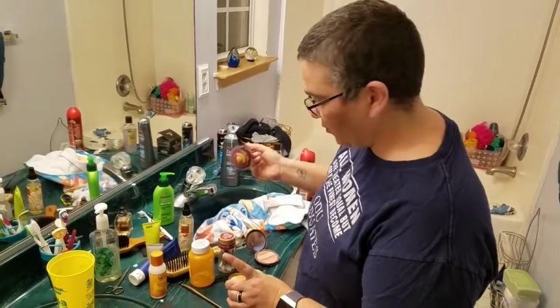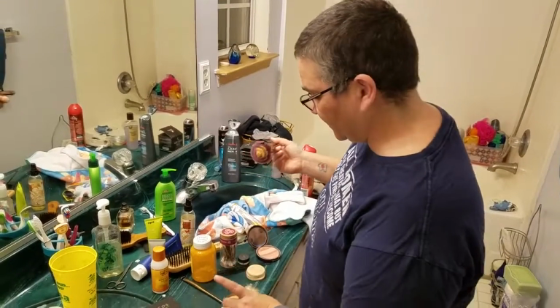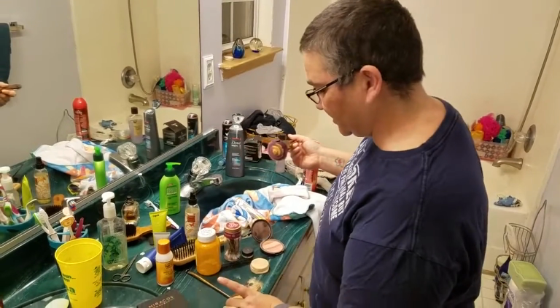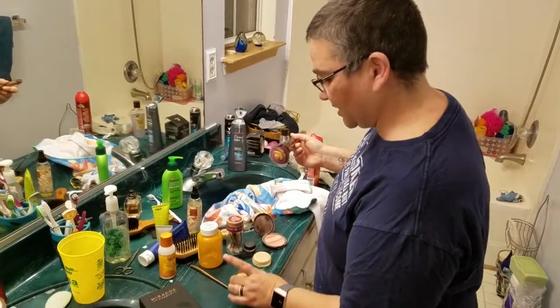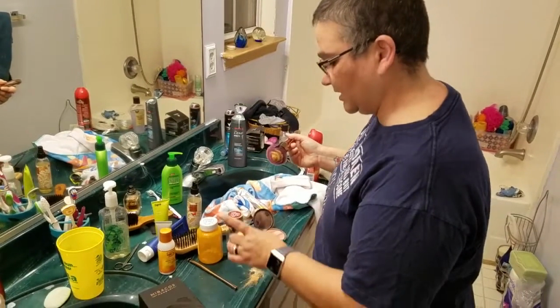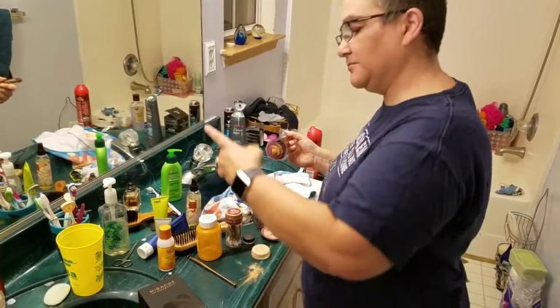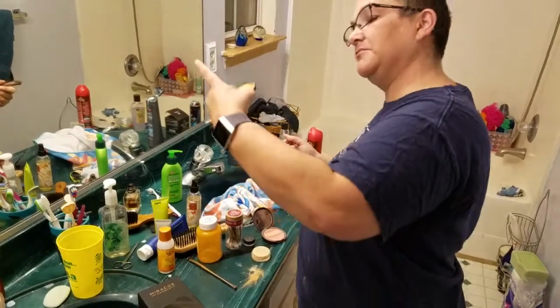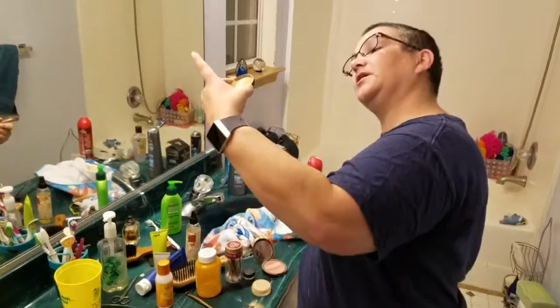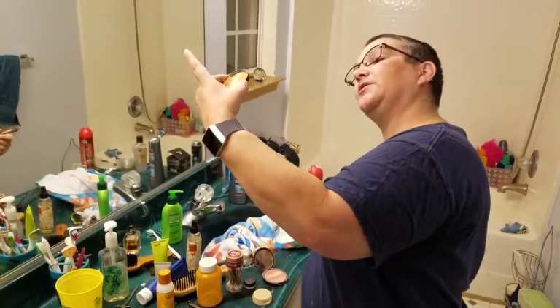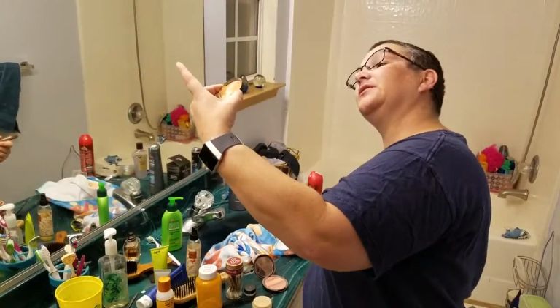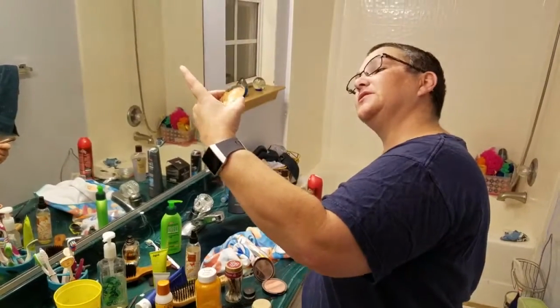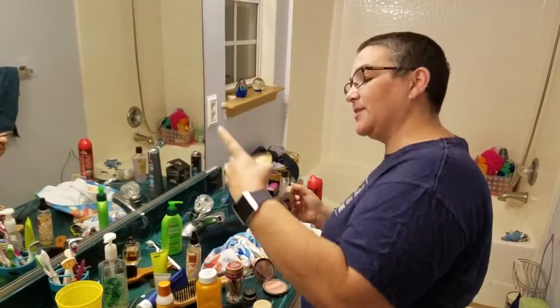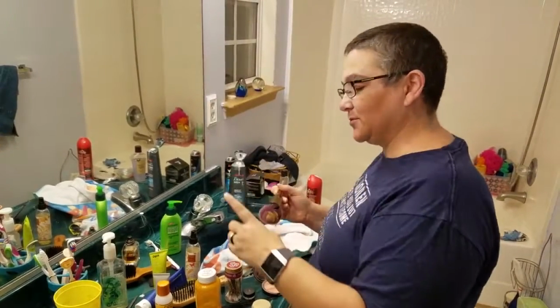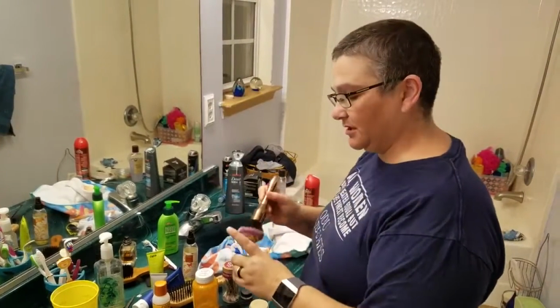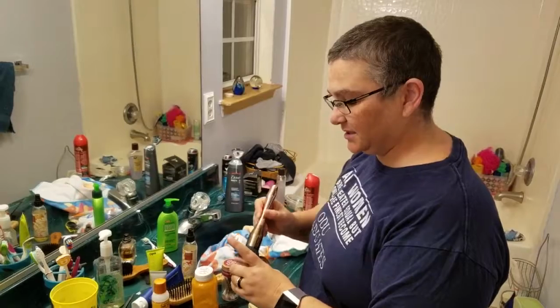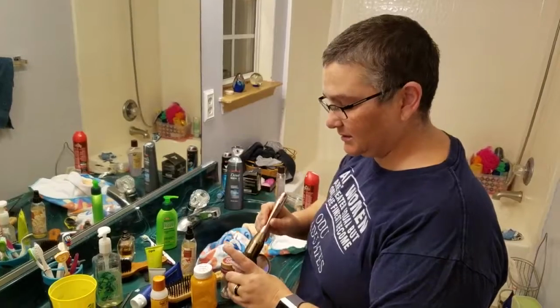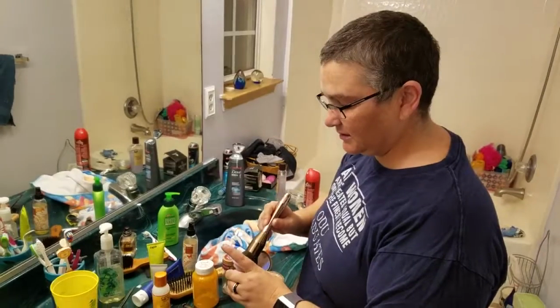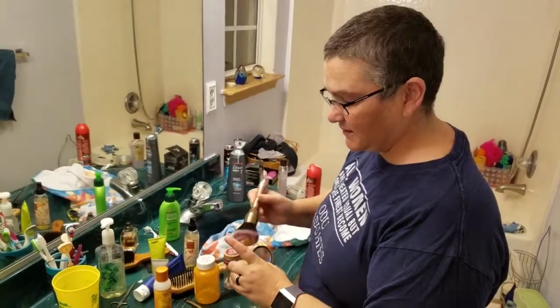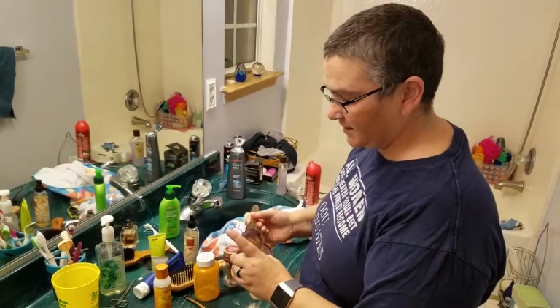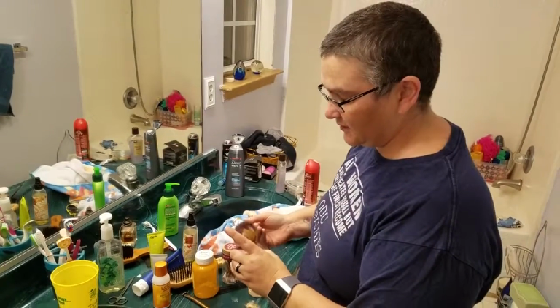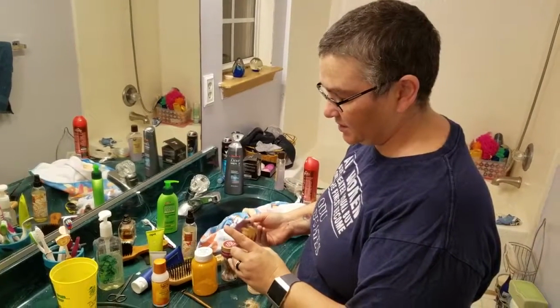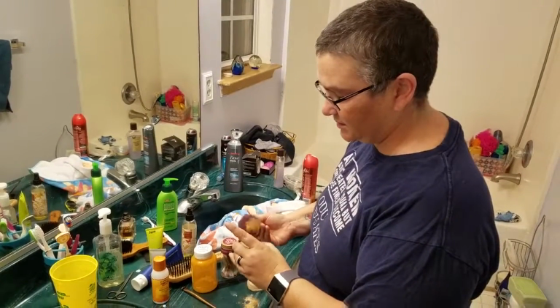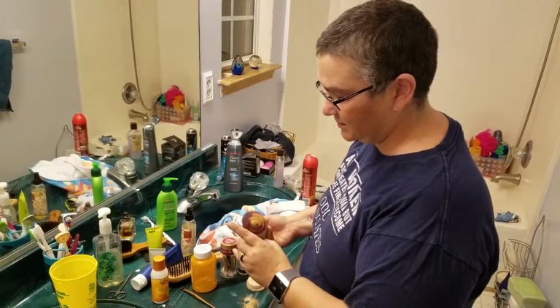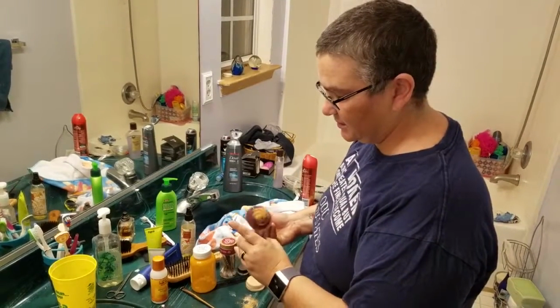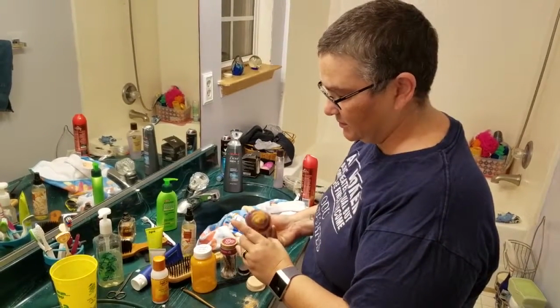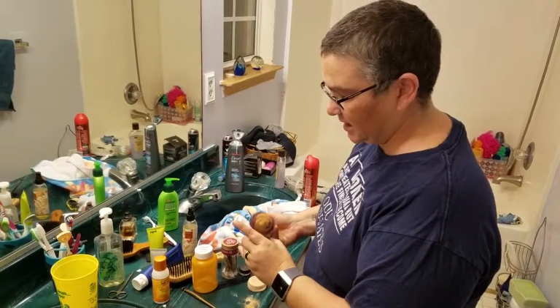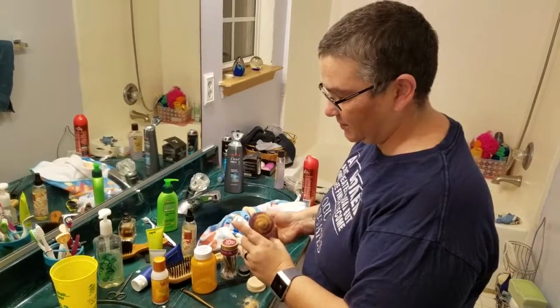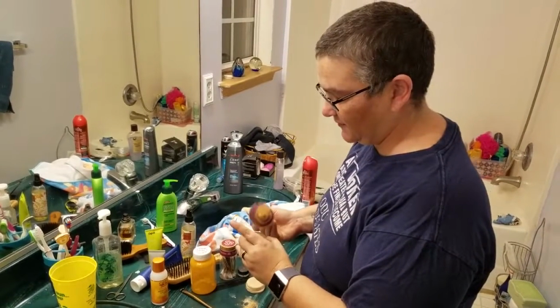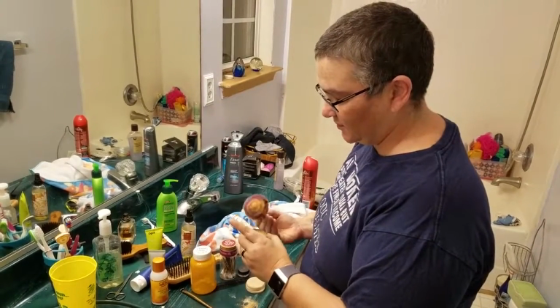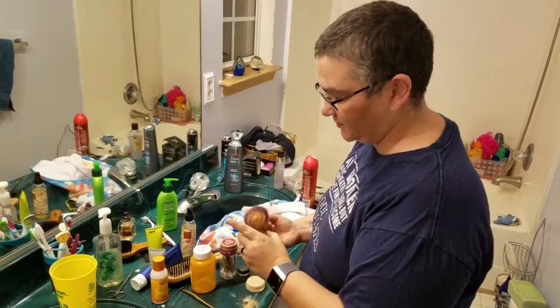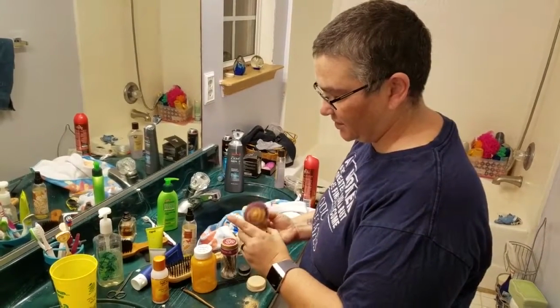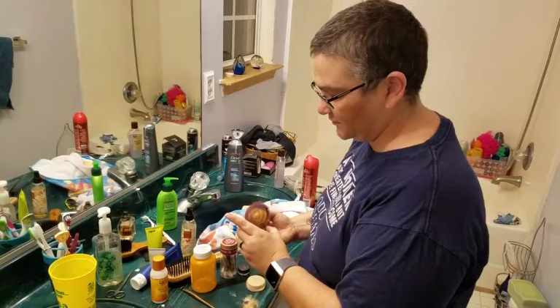I'm going to be using my — oh, this is my Mineral Elements Face Coverage. I'm going to tap a little off here so I don't have too much coverage.